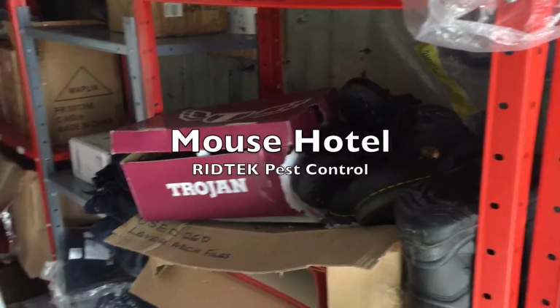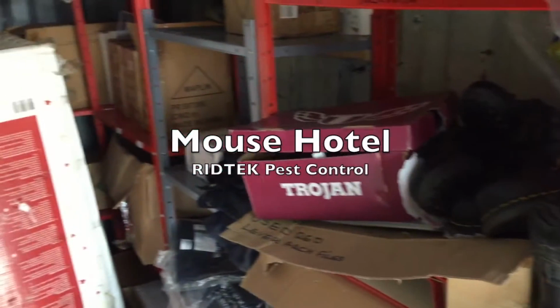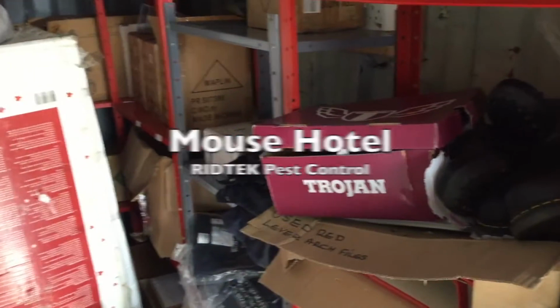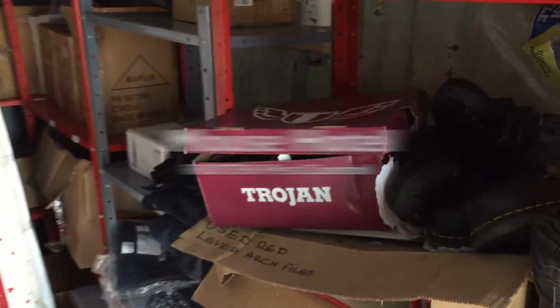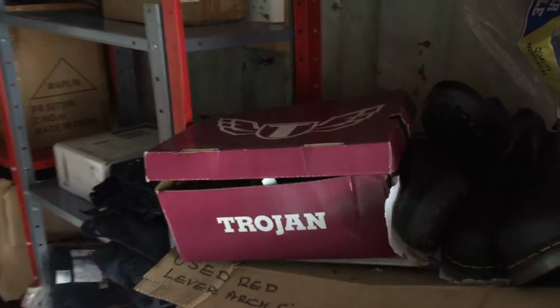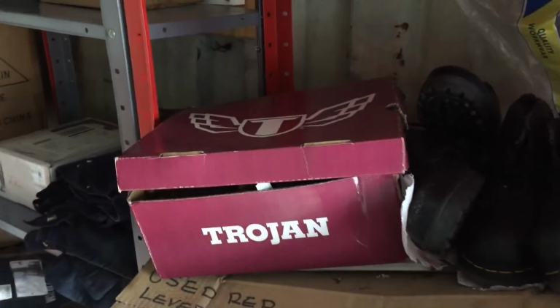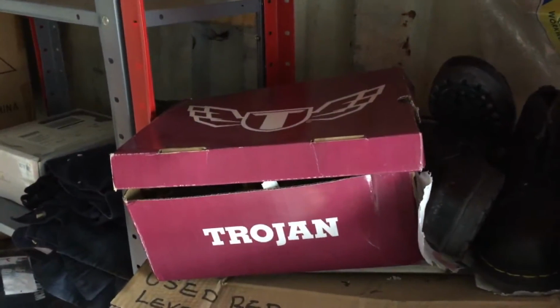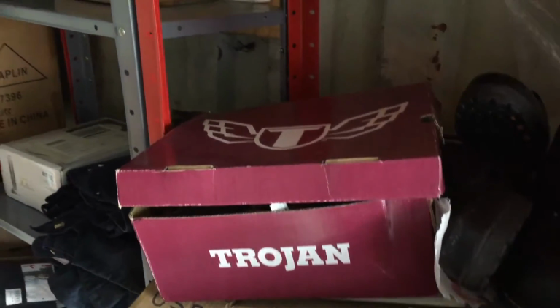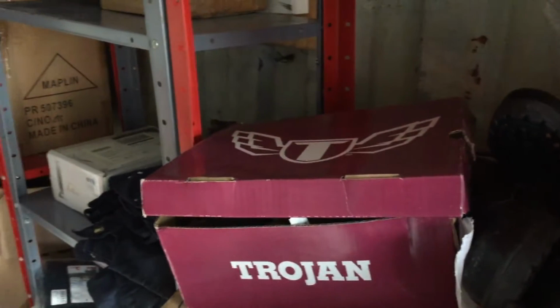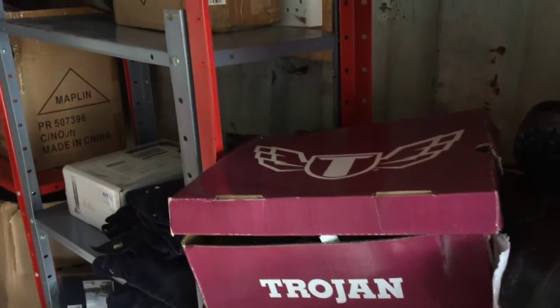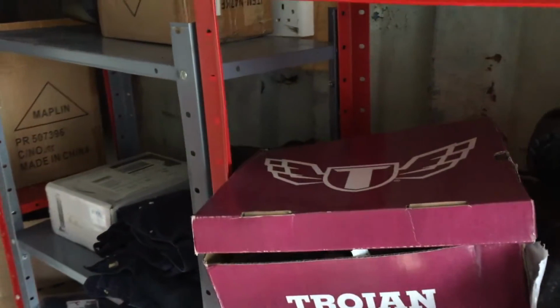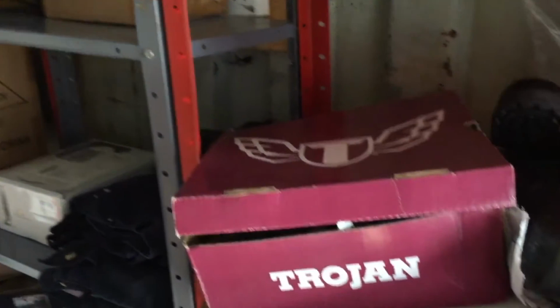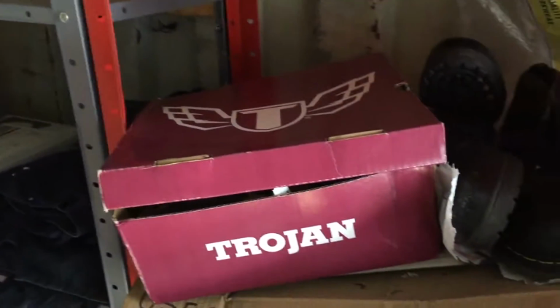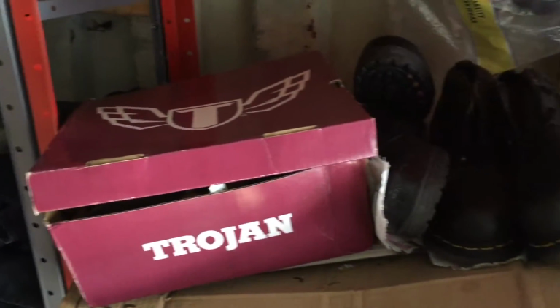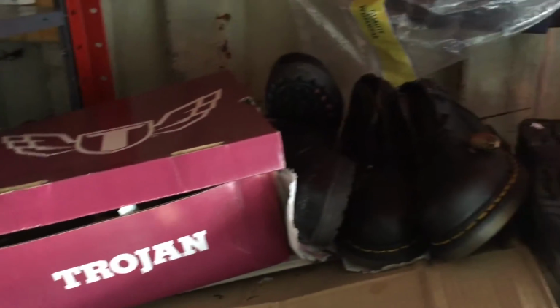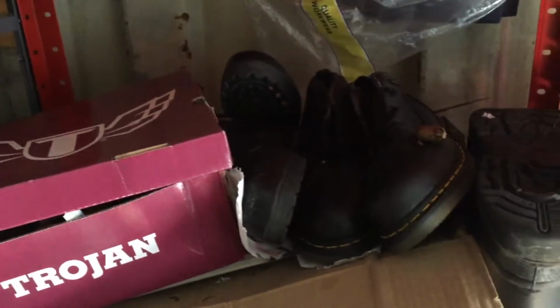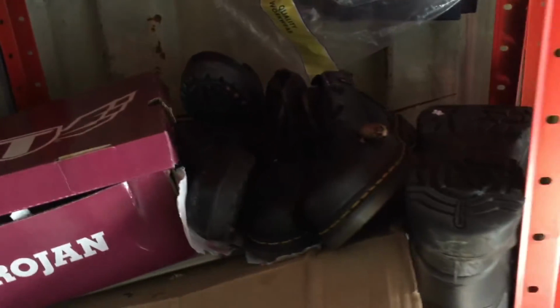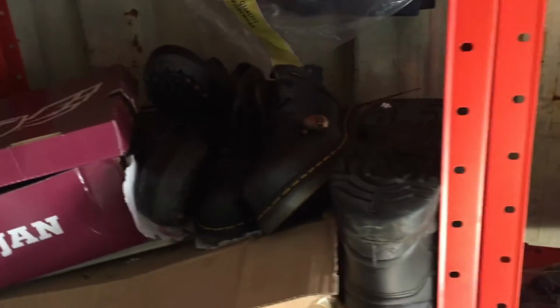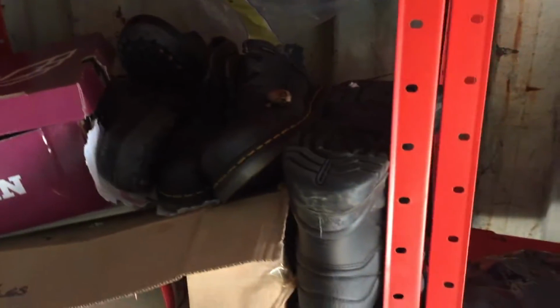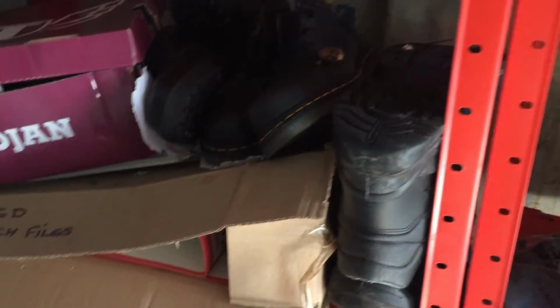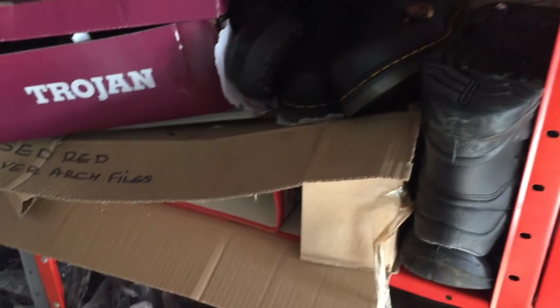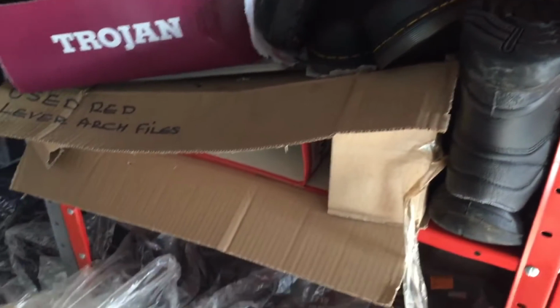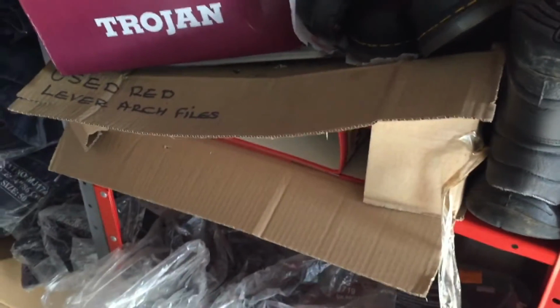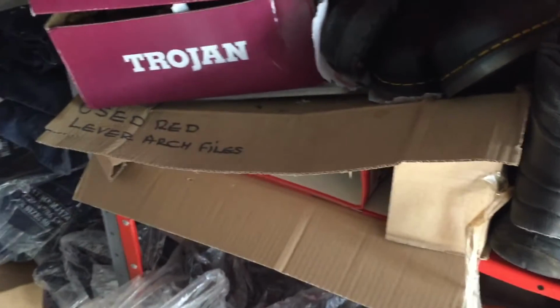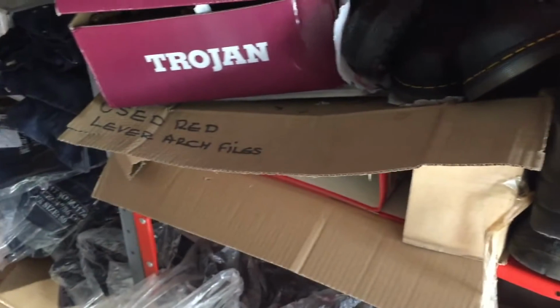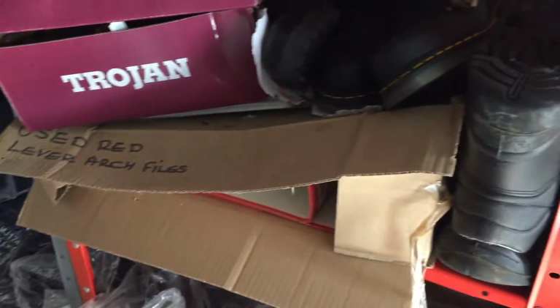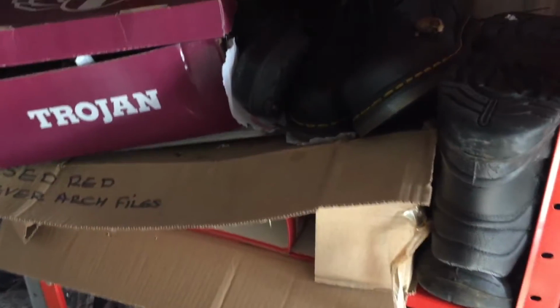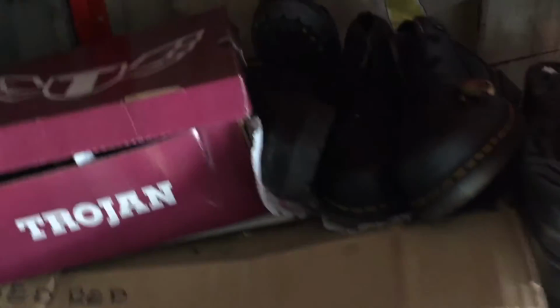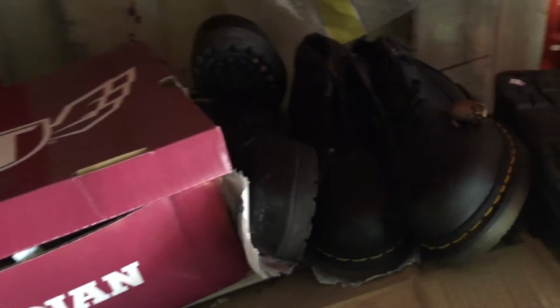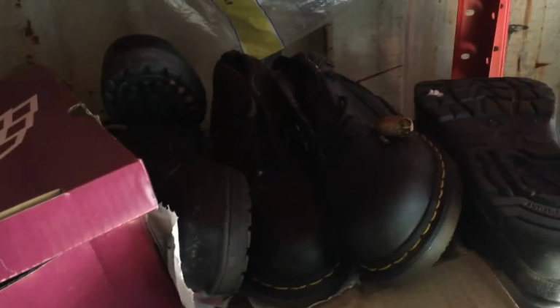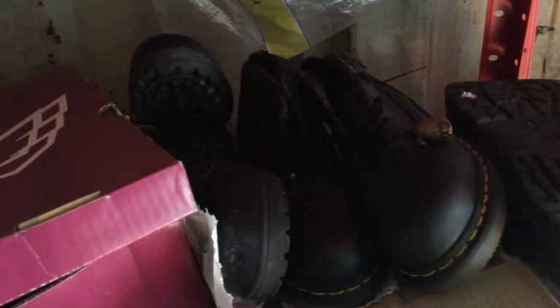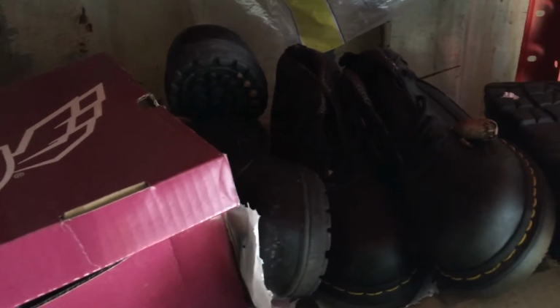G'day viewers, it's Shane here from RidTech Pest Control. I'm just in a shipping container where the customer is using it to keep all their uniforms, boots and stuff. The problem here is that there's a bit of a mouse infestation.